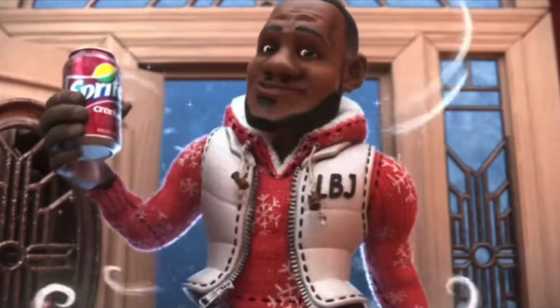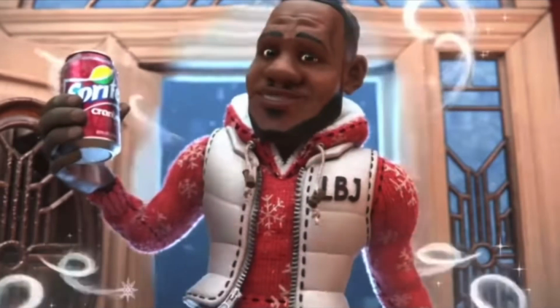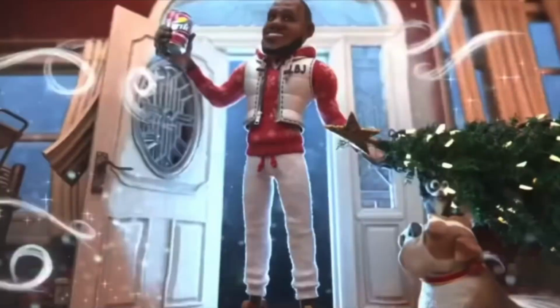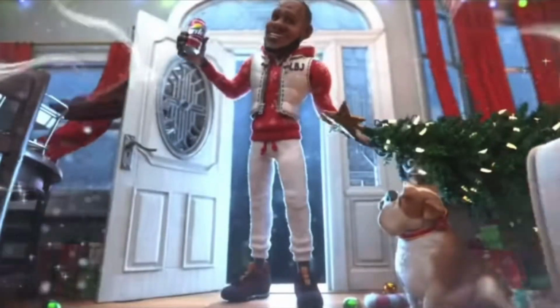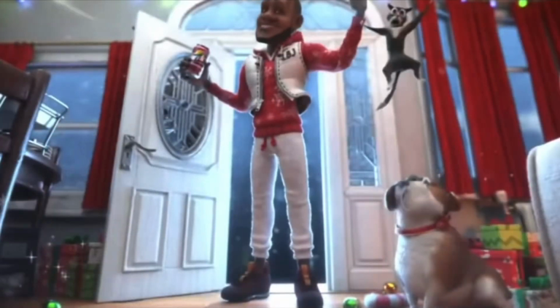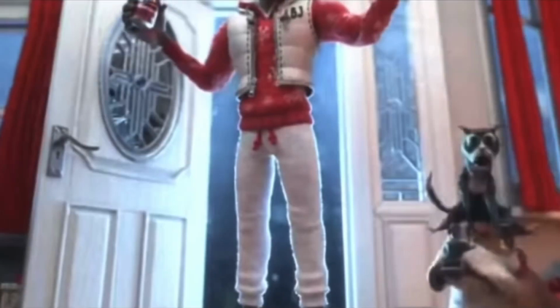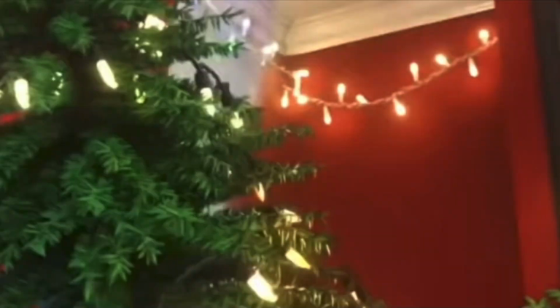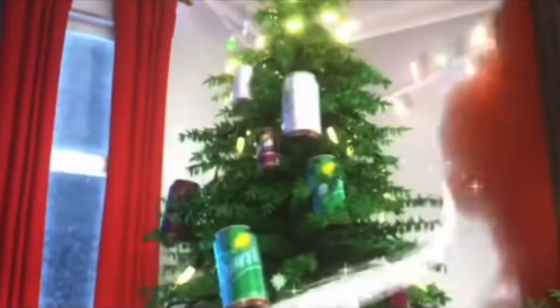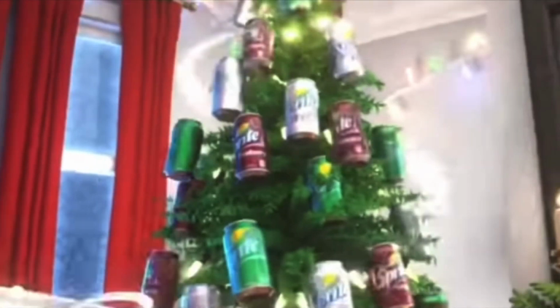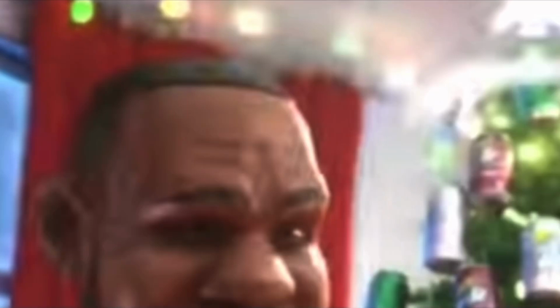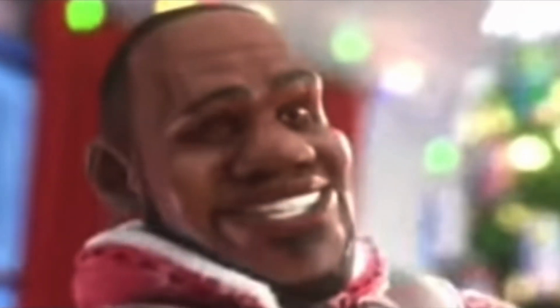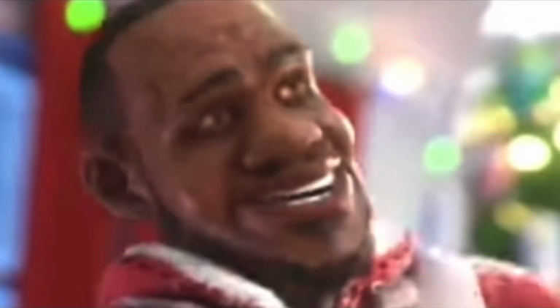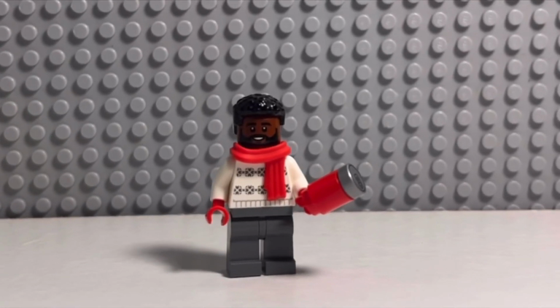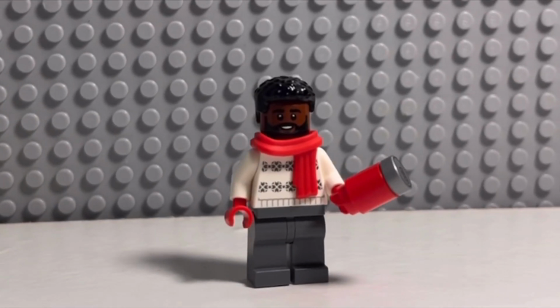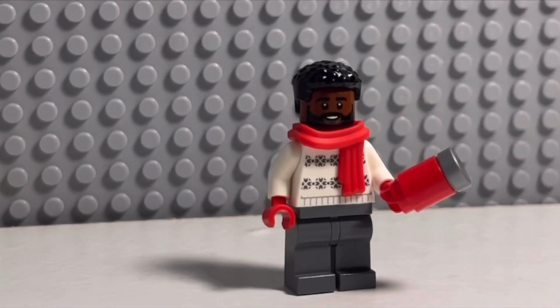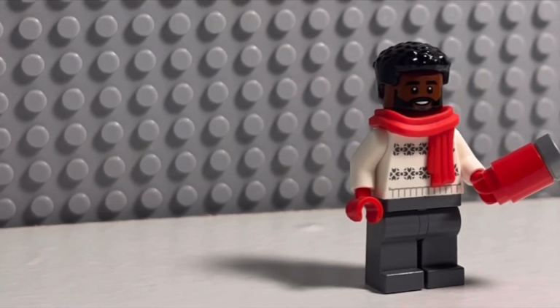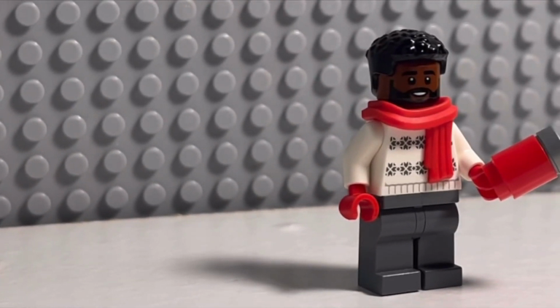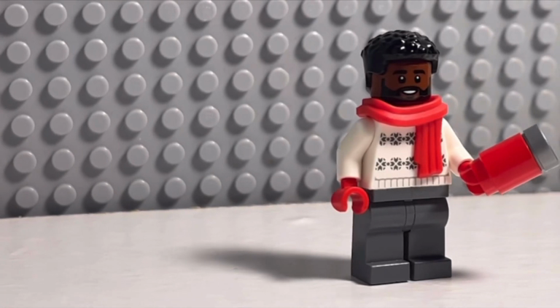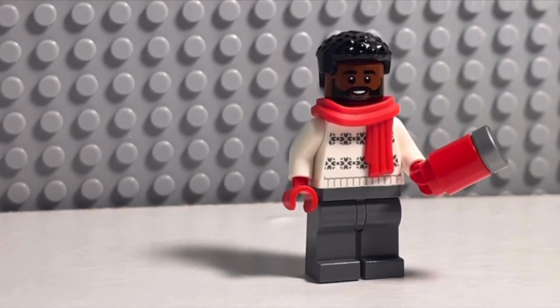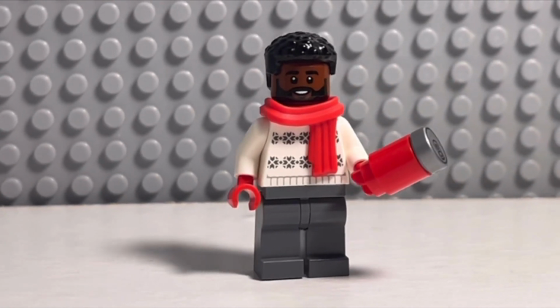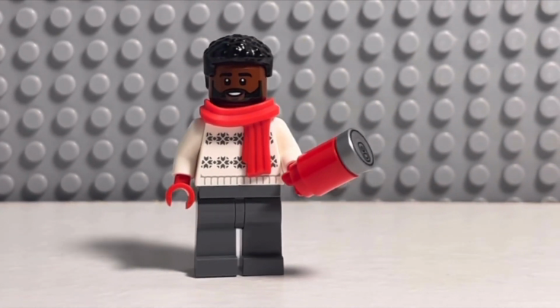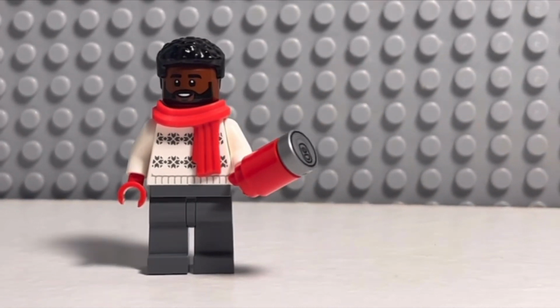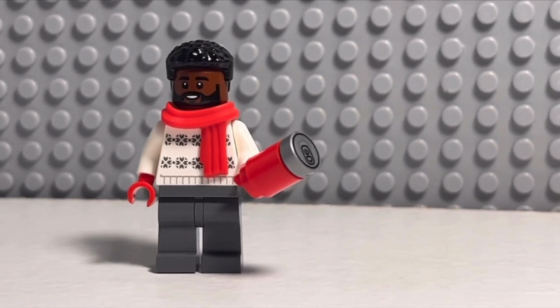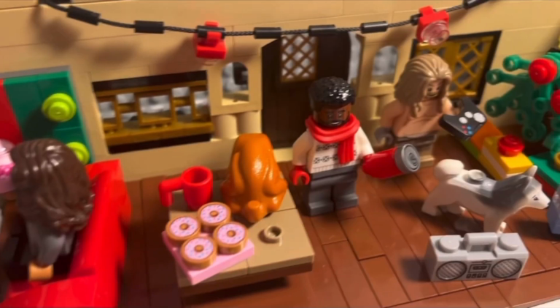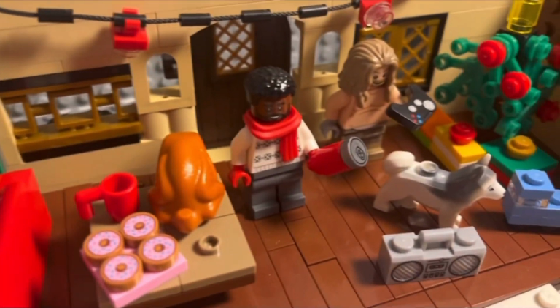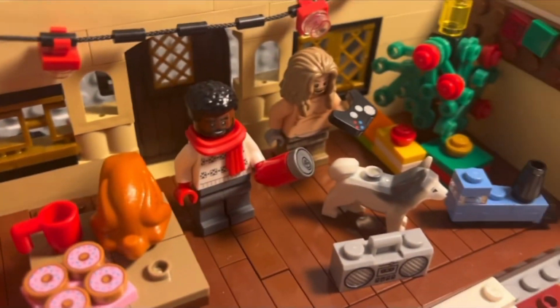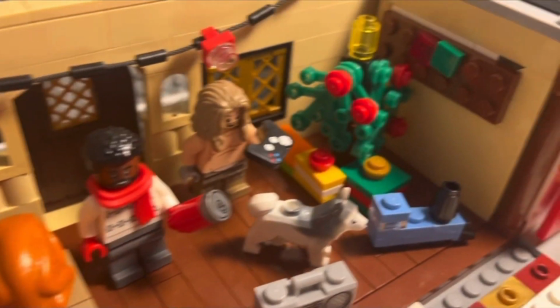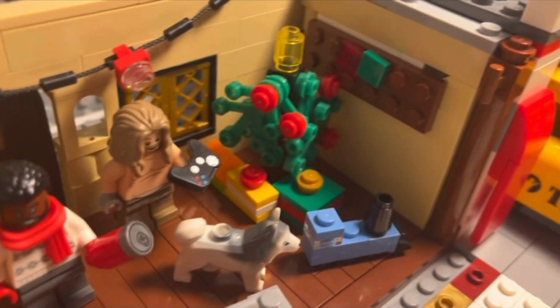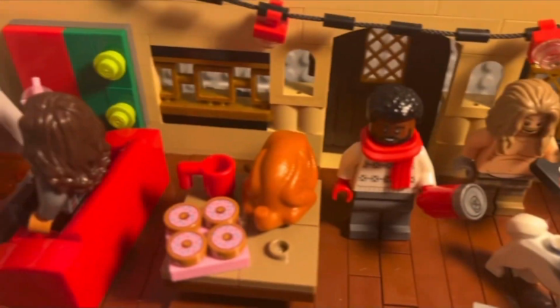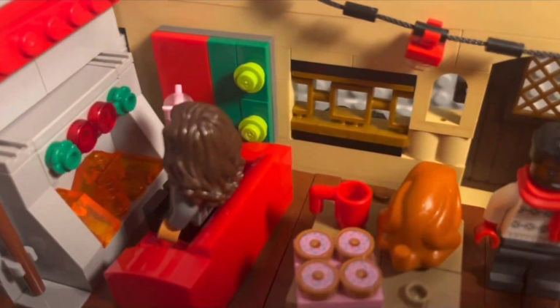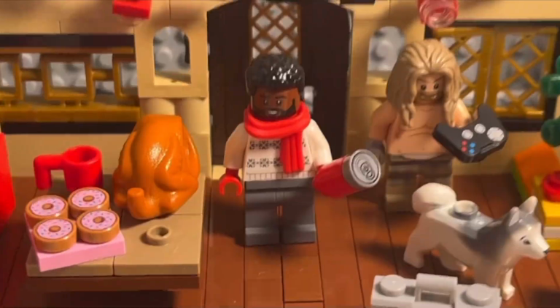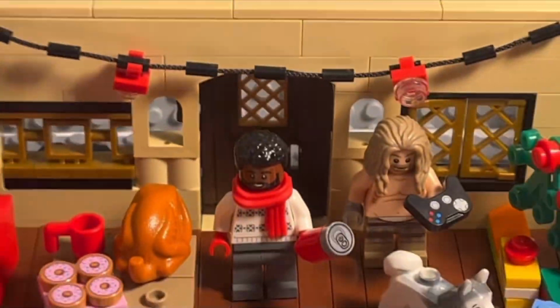I'm sure many of you guys have heard of the LeBron James Bright Cranberry Christmas Commercial, which is what I built next. I started by quickly building up a LeBron James minifigure and then built the house that the commercial is set to take place in.